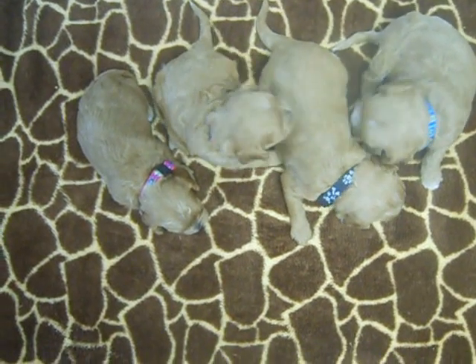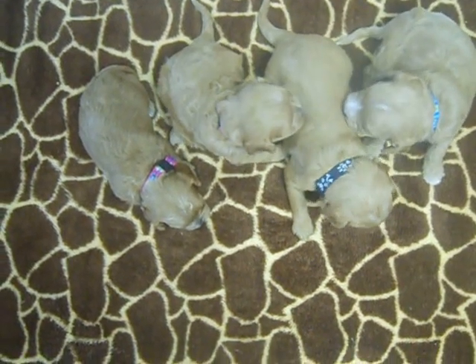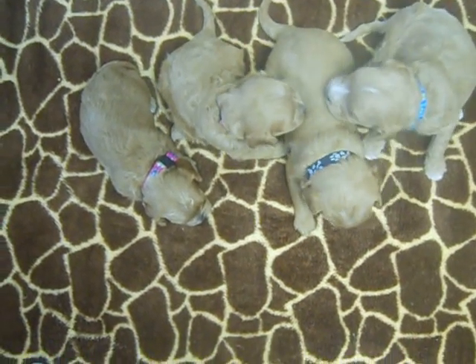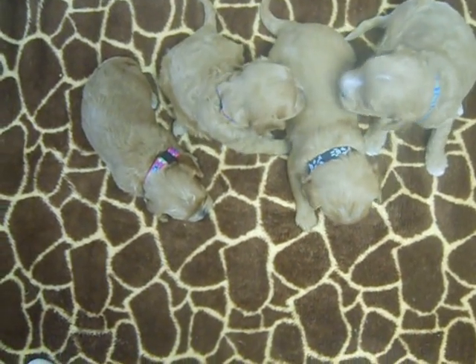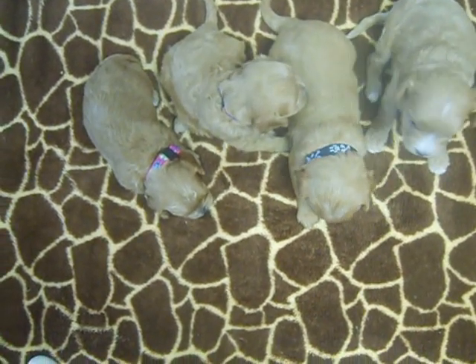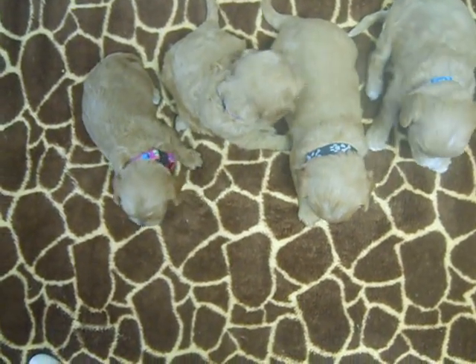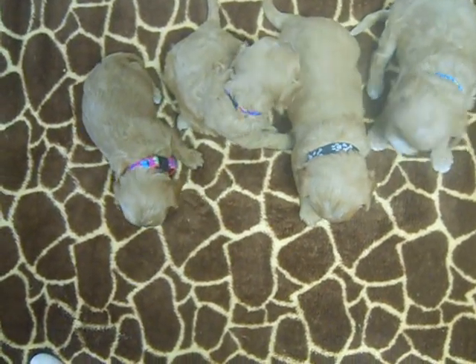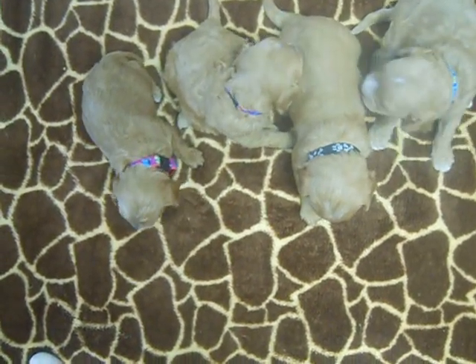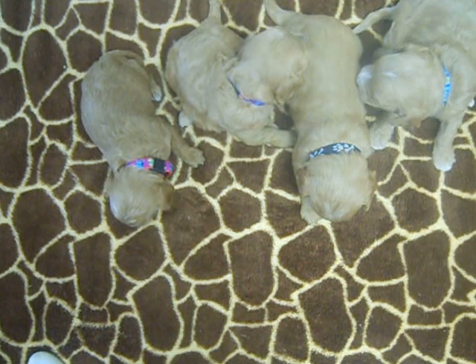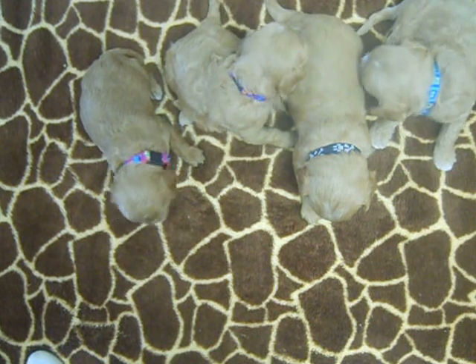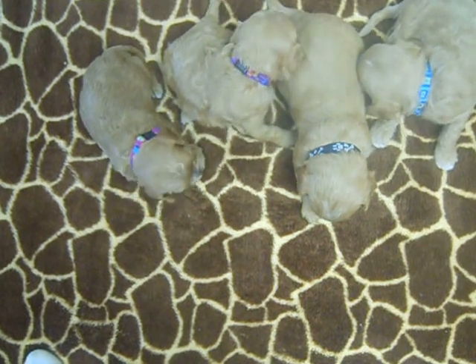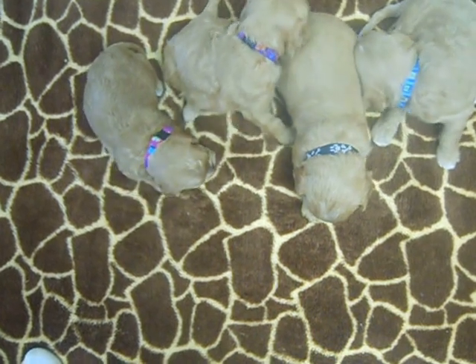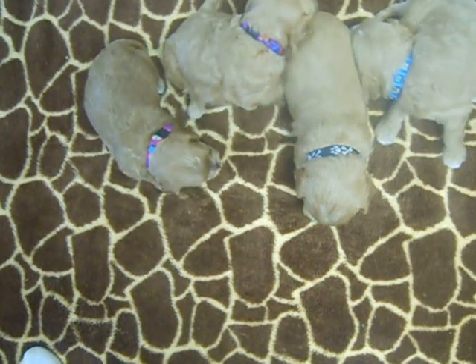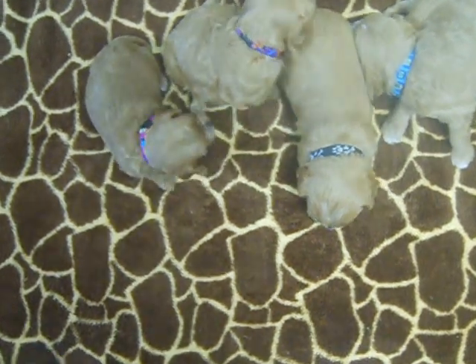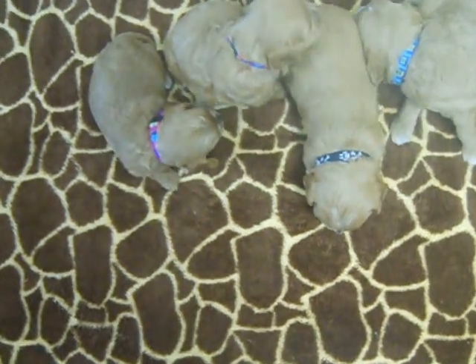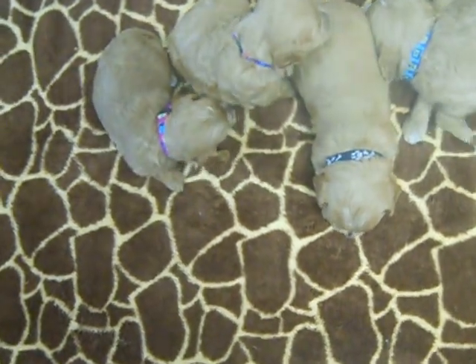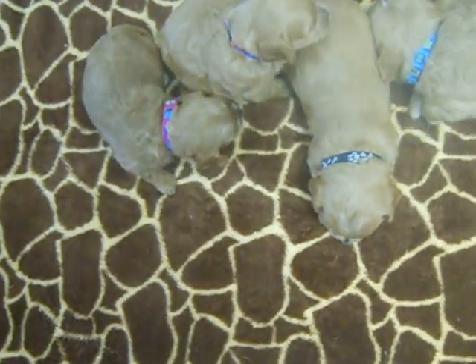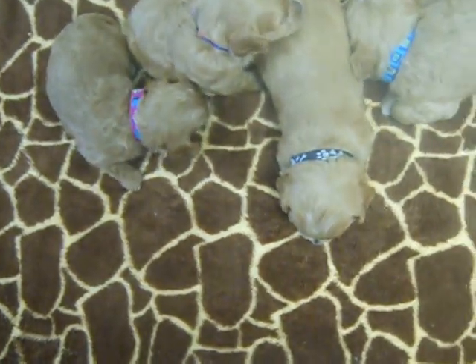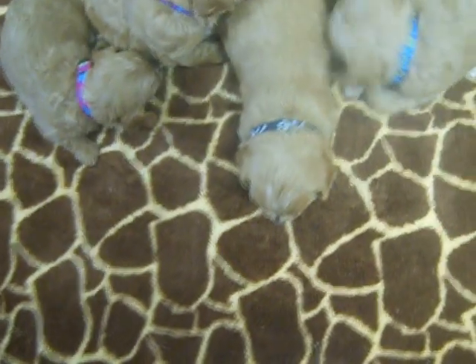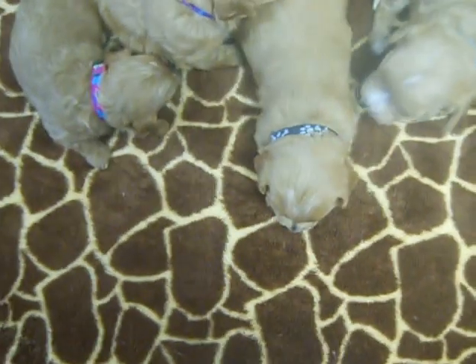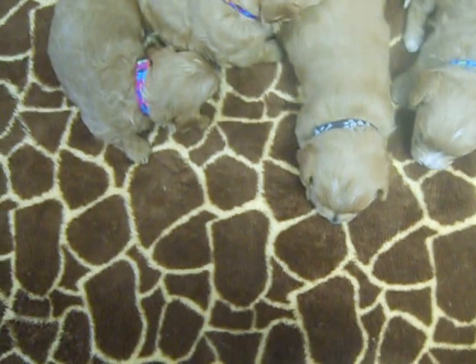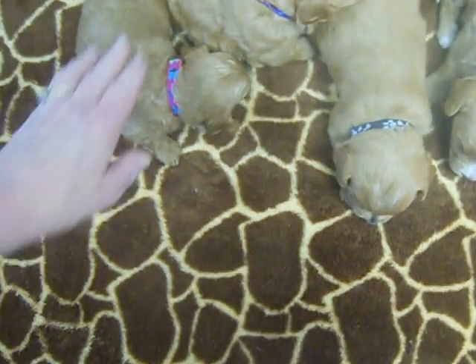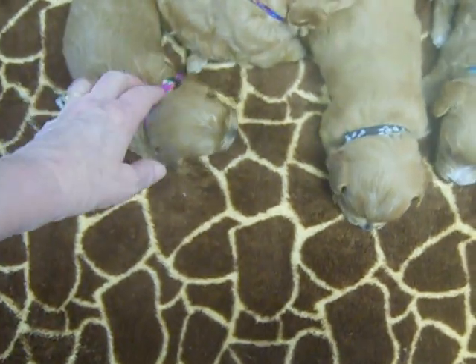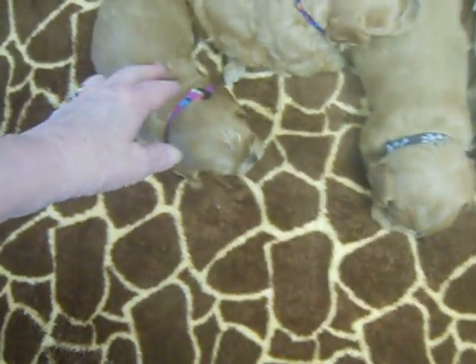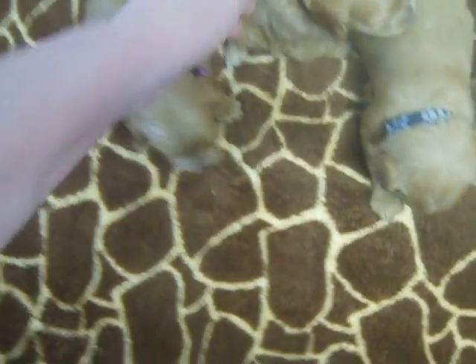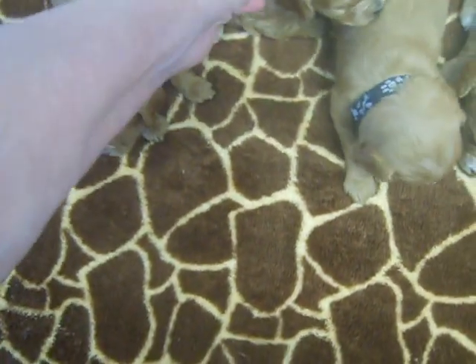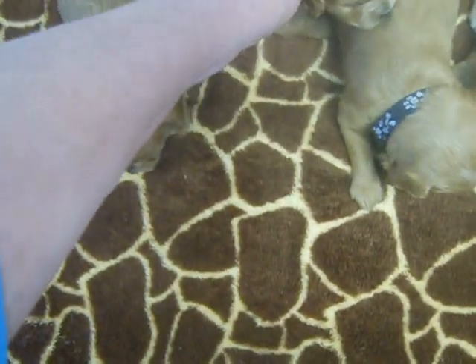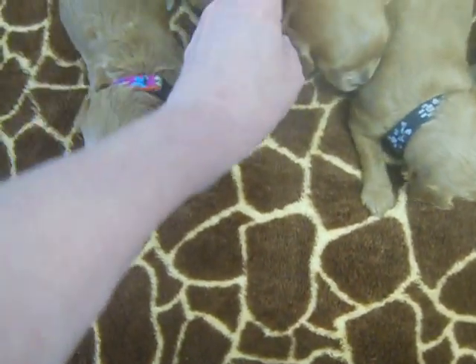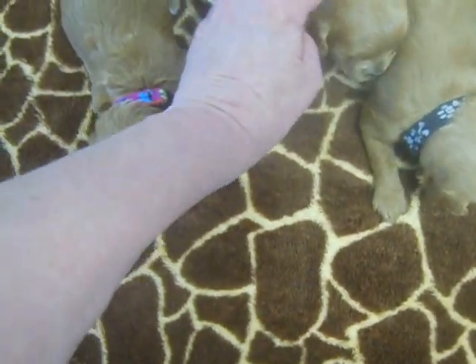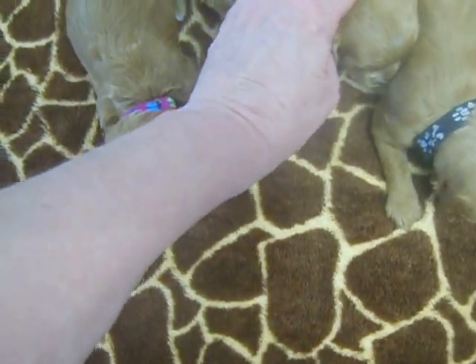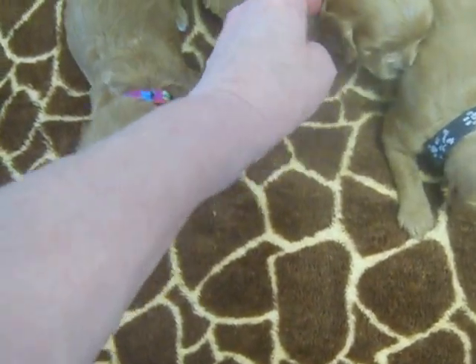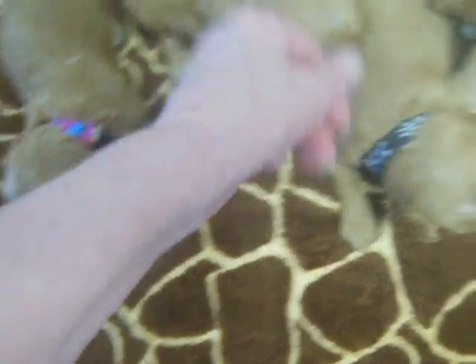We have Blue on the far right, and then Bones, Flower, and Butterfly. You can tell that two or three of their coats are getting curly. Both girls, especially Butterfly or Flower, have curly hair.